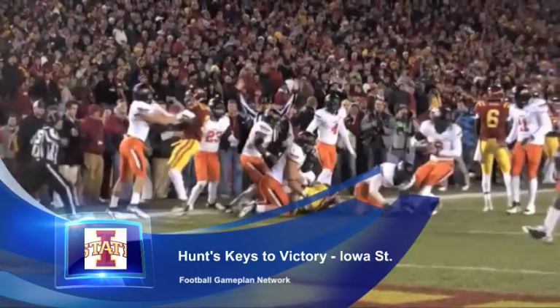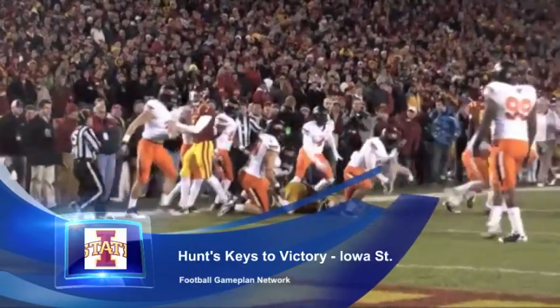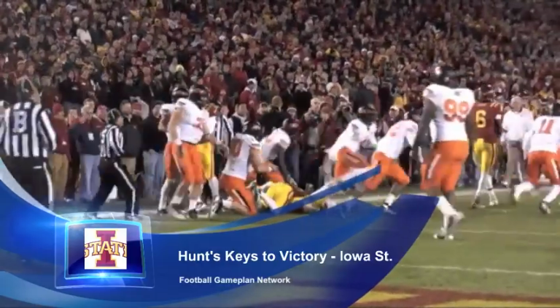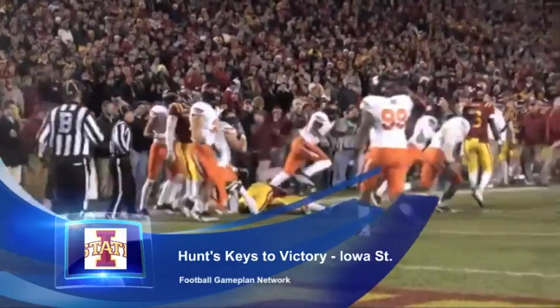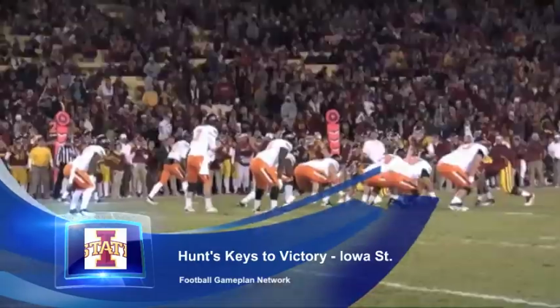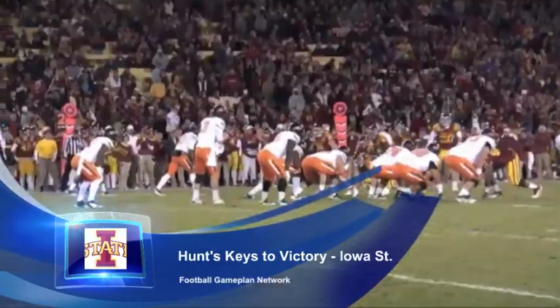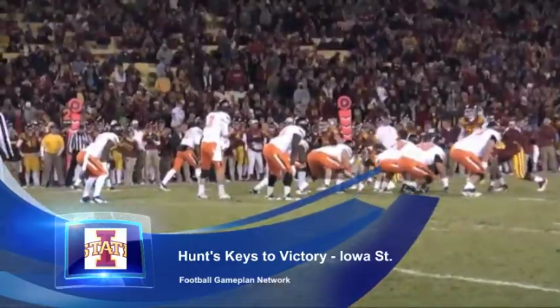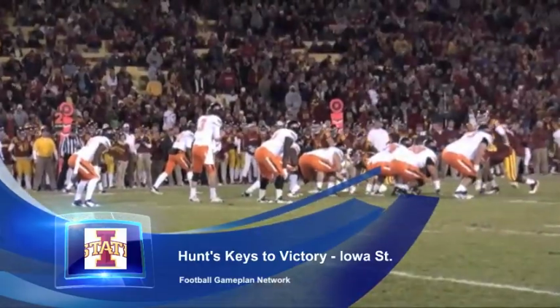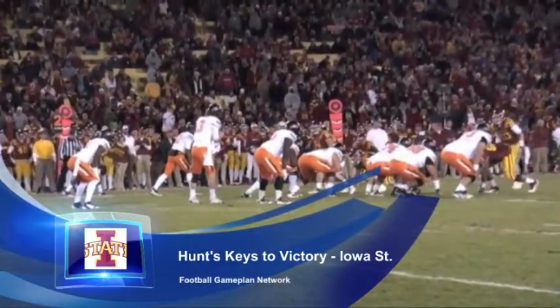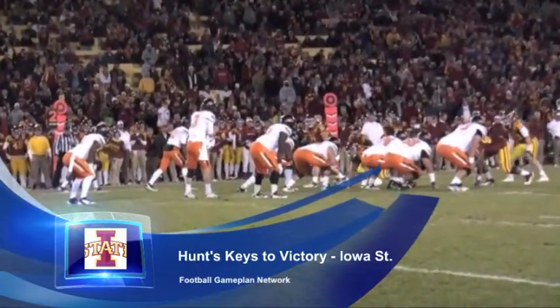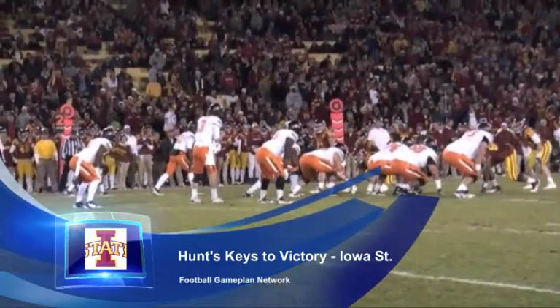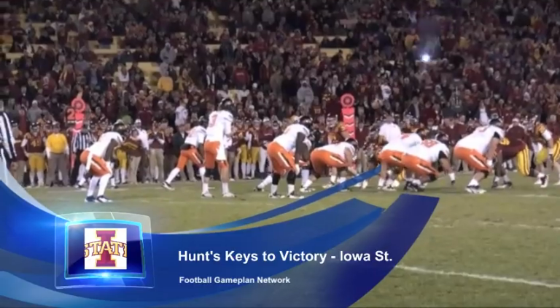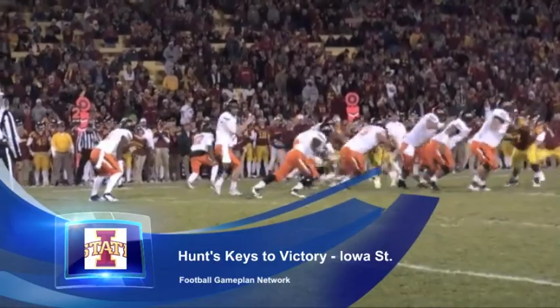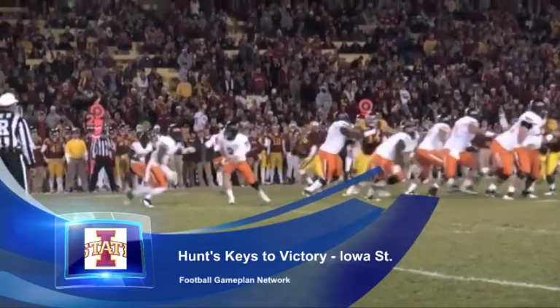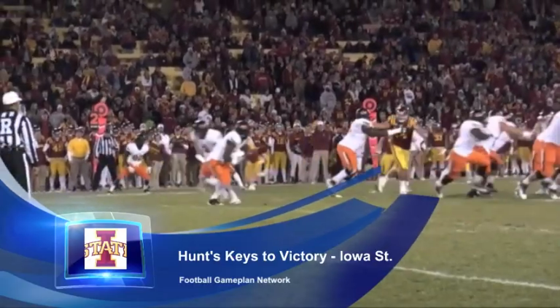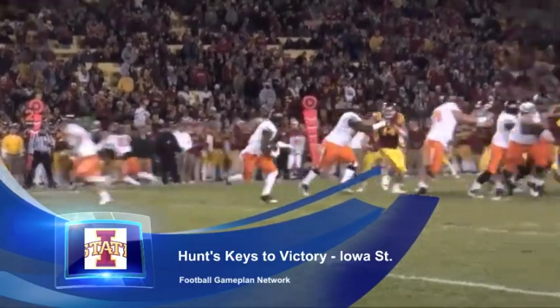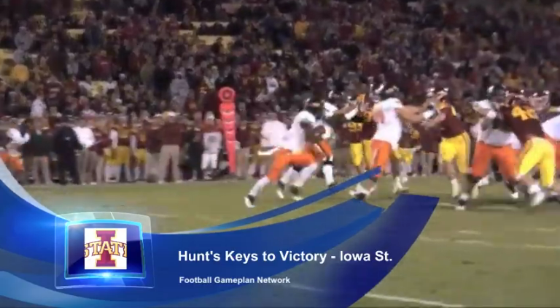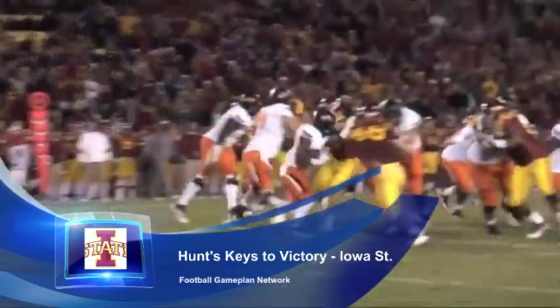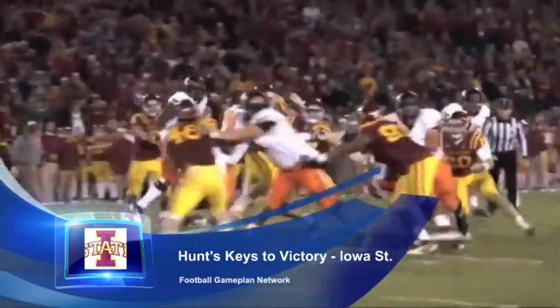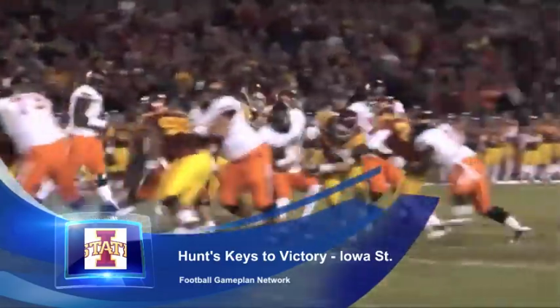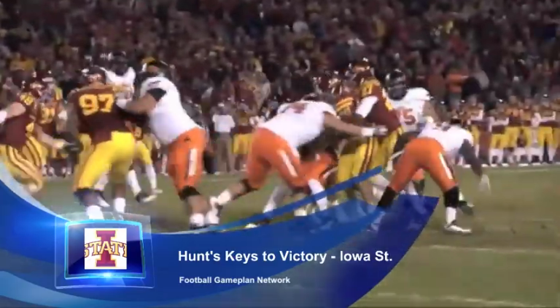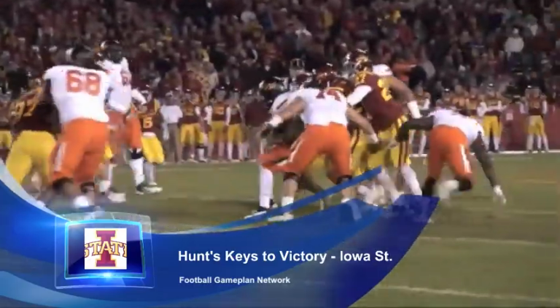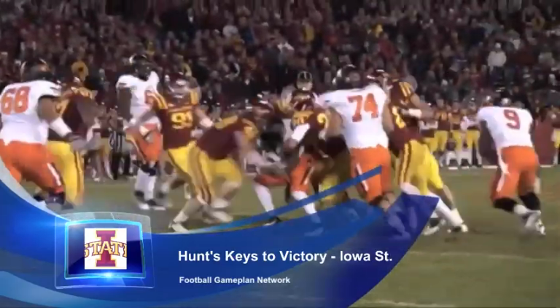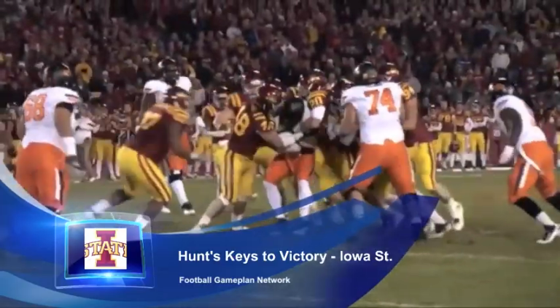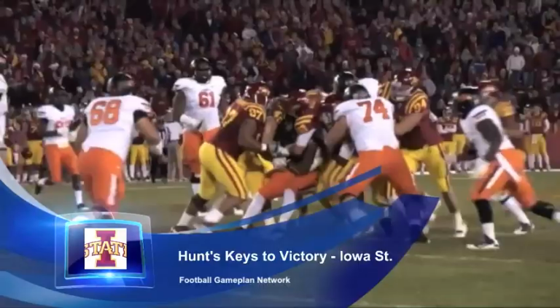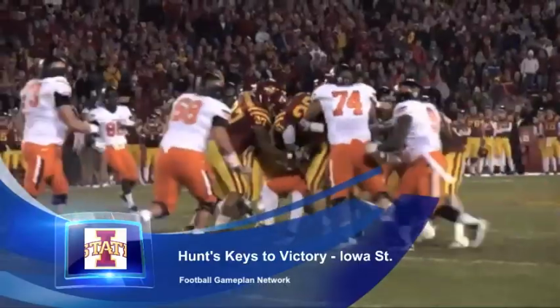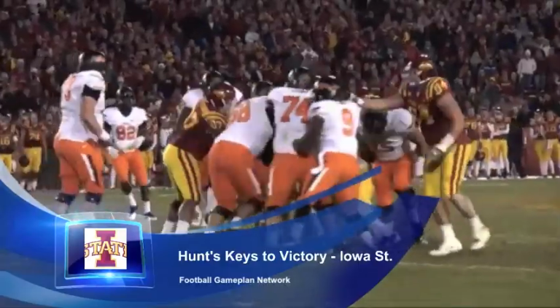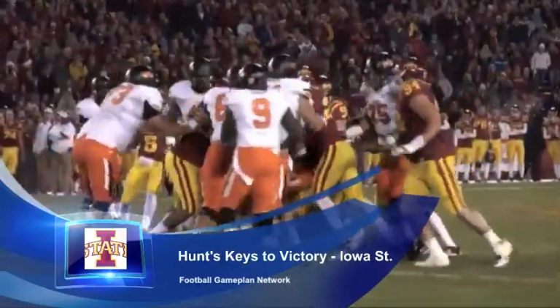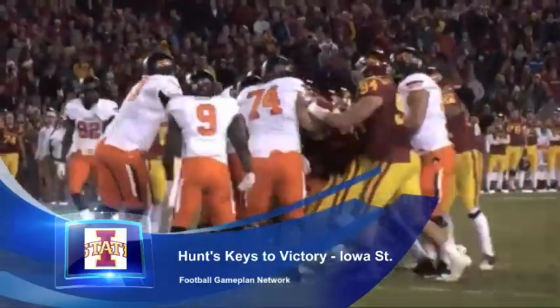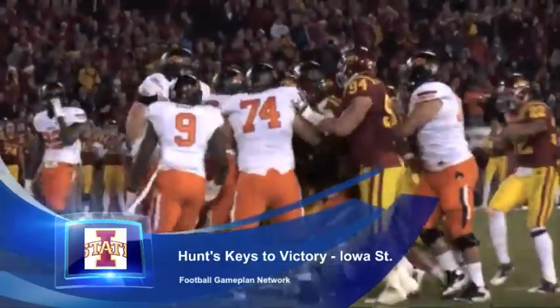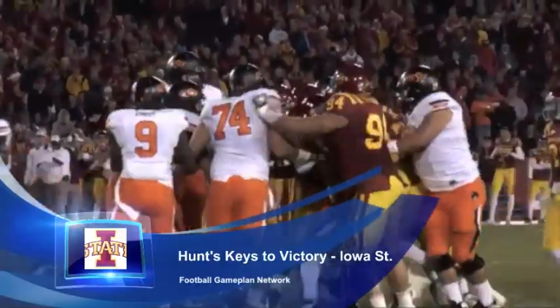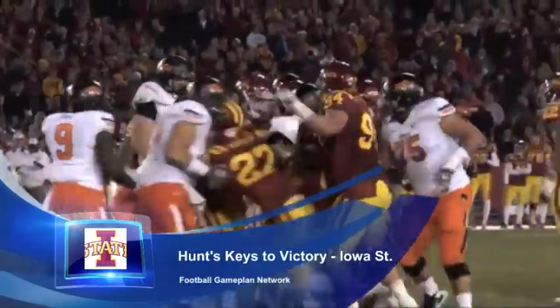Now, on defense, it's all about shutting down Mohamed Sanu, the outstanding receiver for Rutgers. They're gonna have to bracket this guy with a lot of high-low coverage, to force those other wide receivers to consistently get open and consistently catch the football.